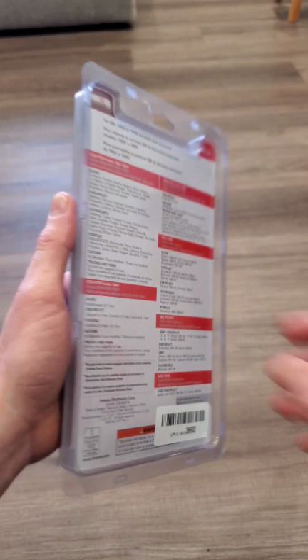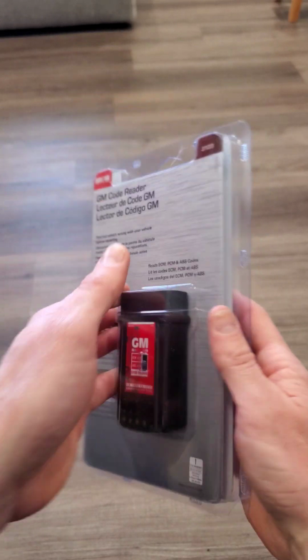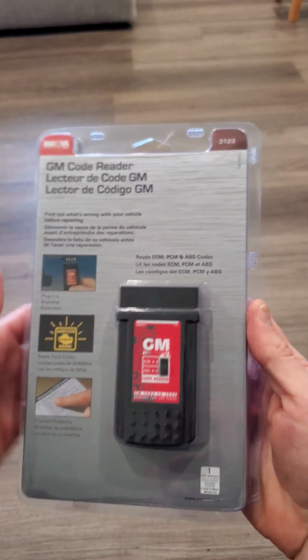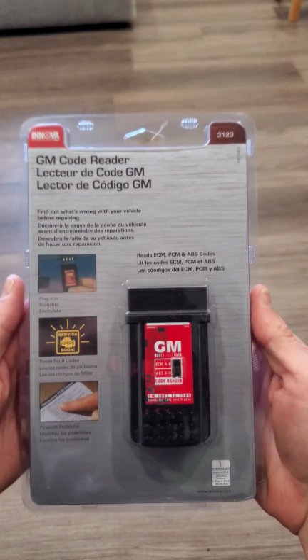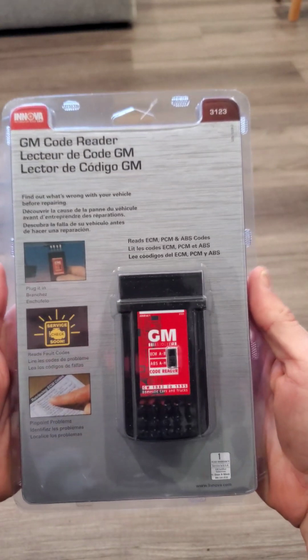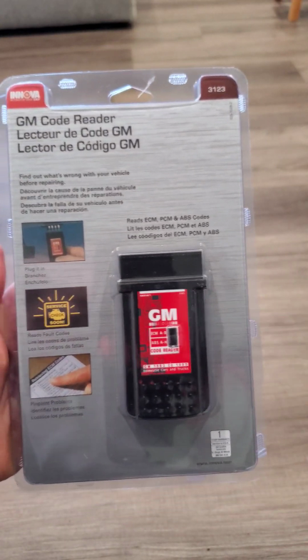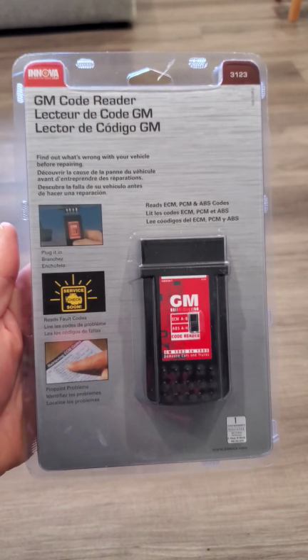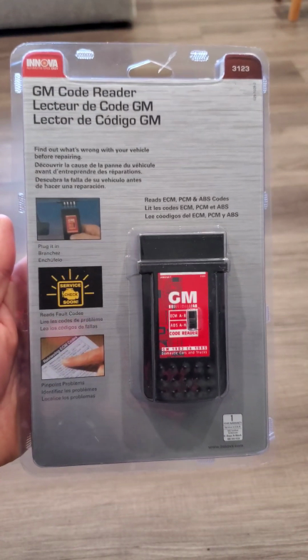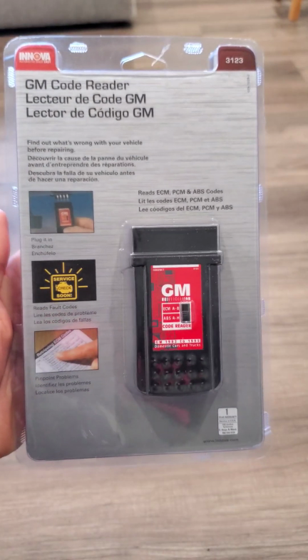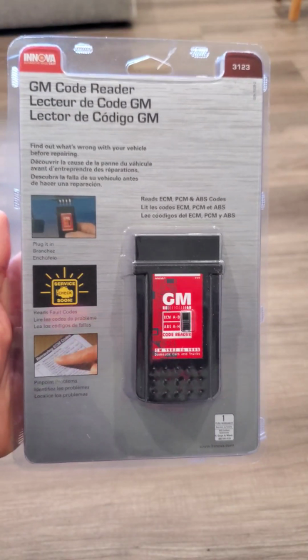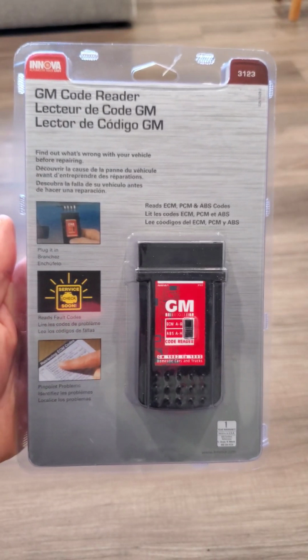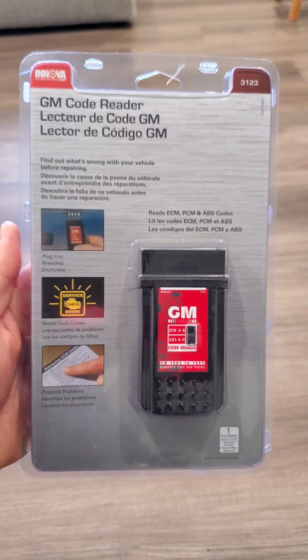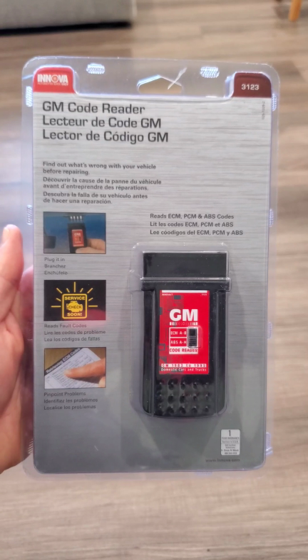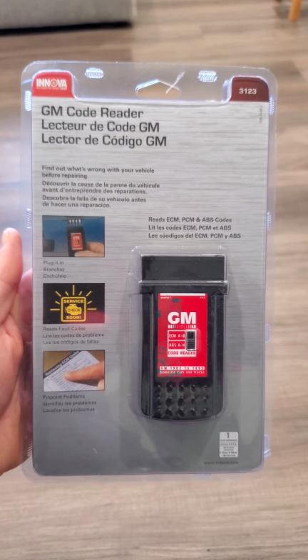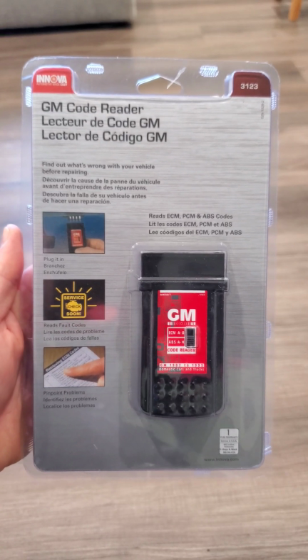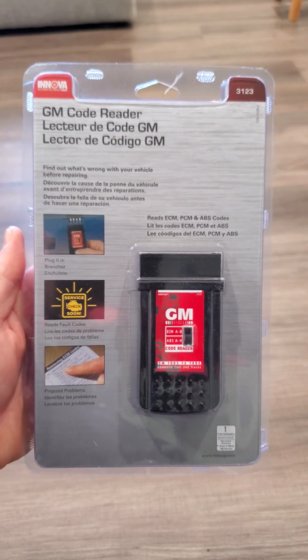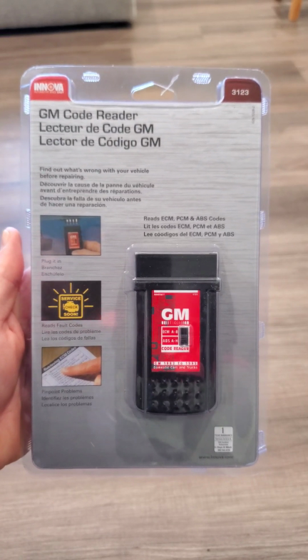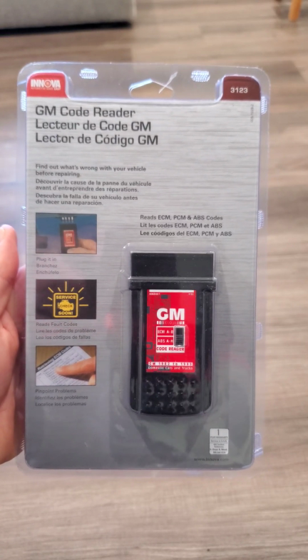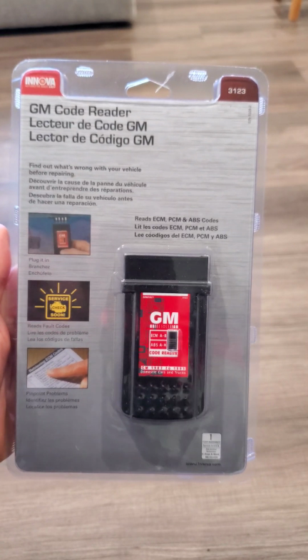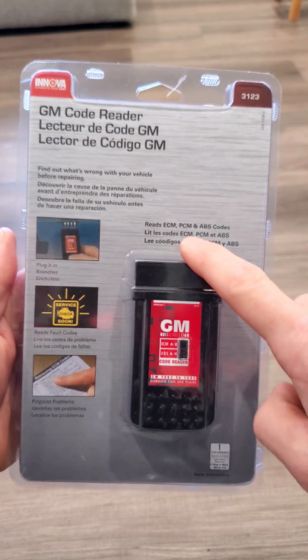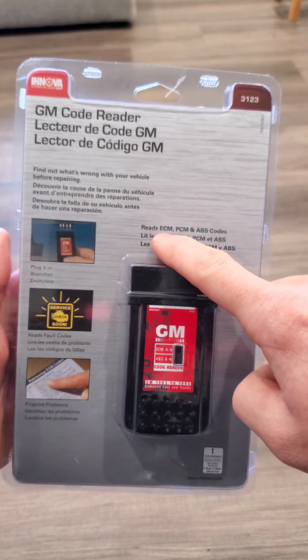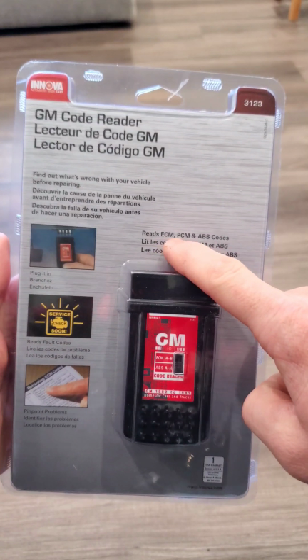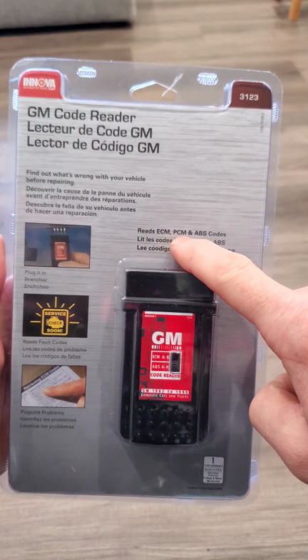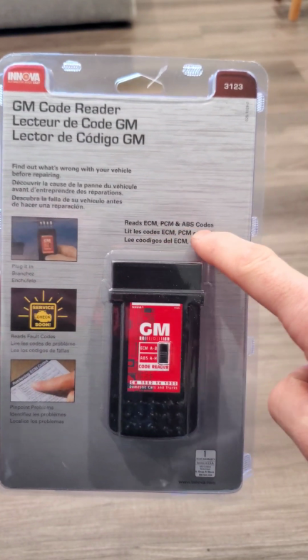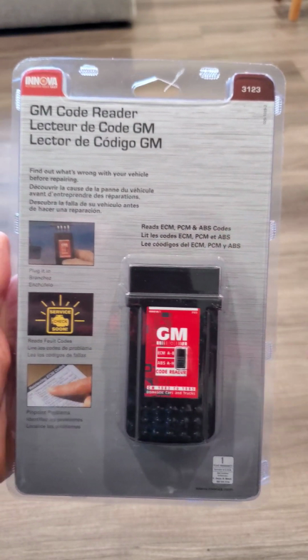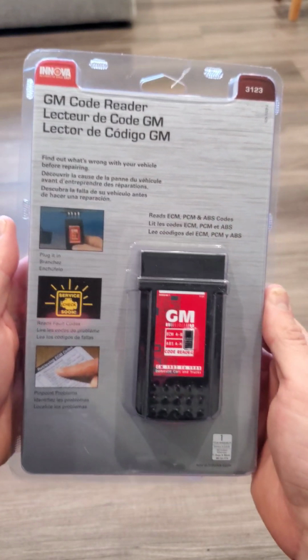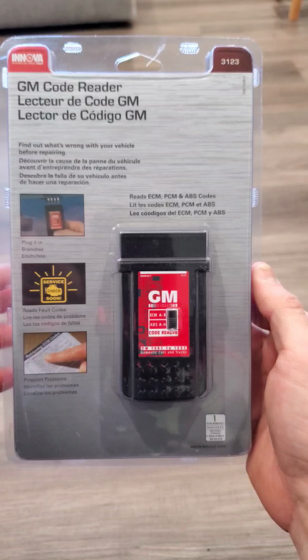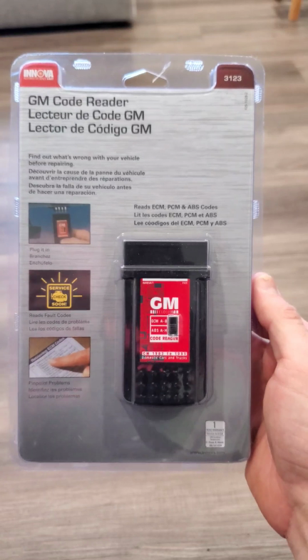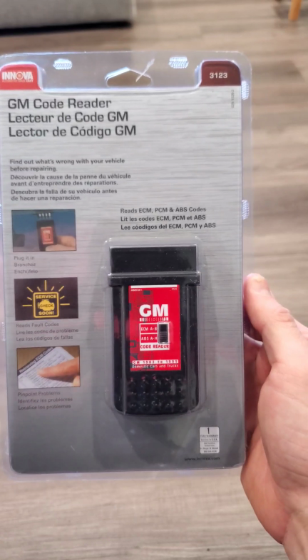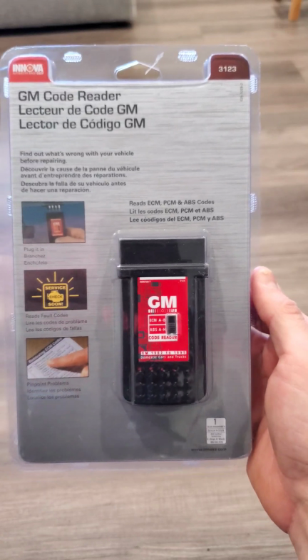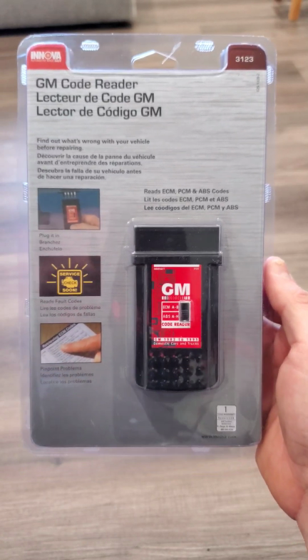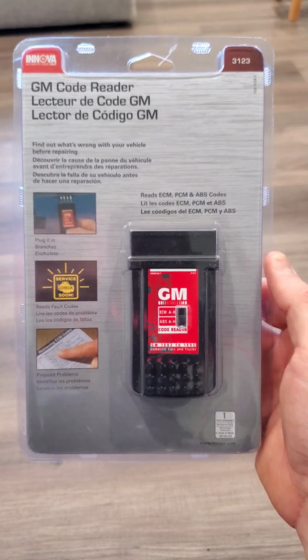I bought this on Amazon for $30 — it's $14 or $15 today. It reads your ECM, PCM, and ABS codes. It's OBD1 only.